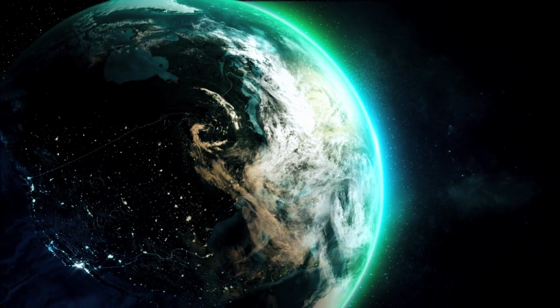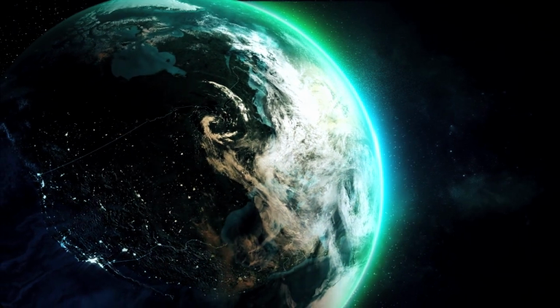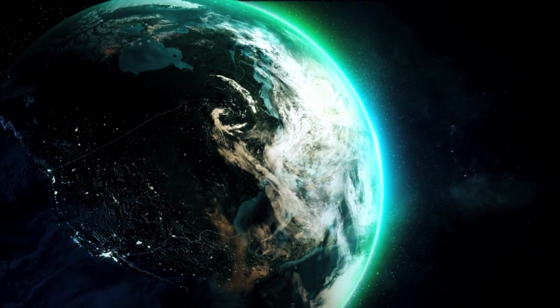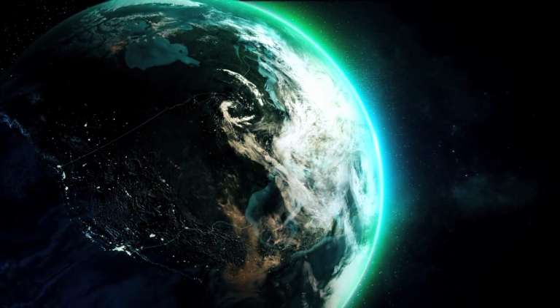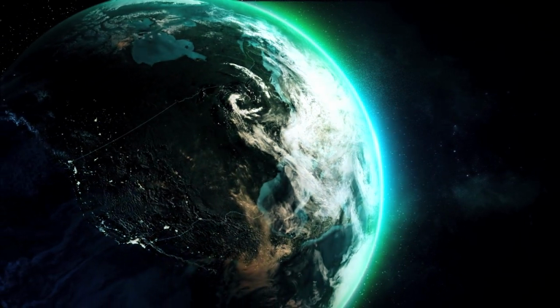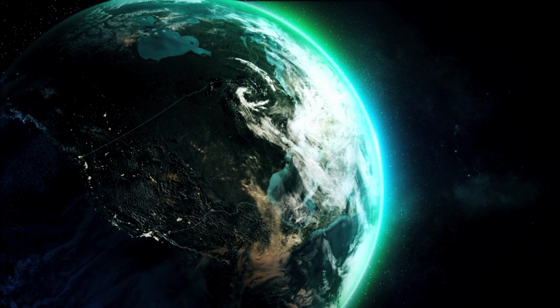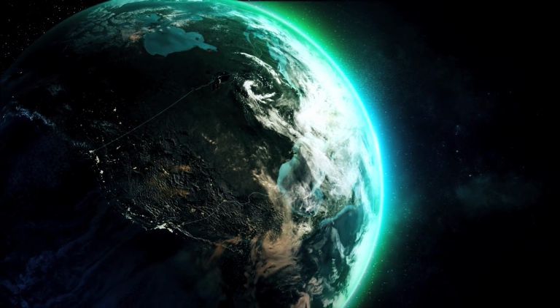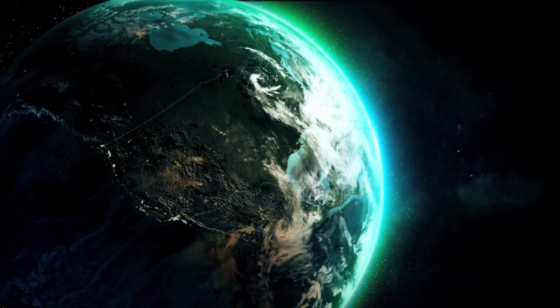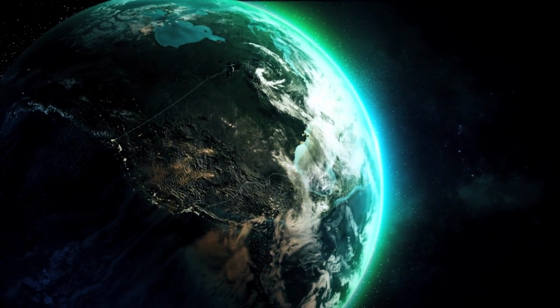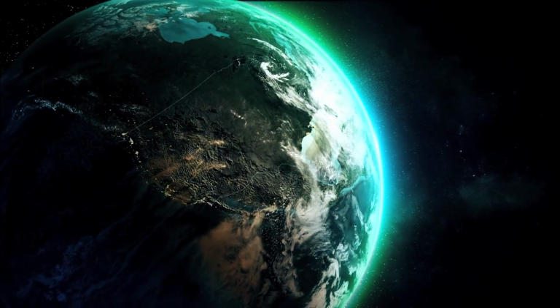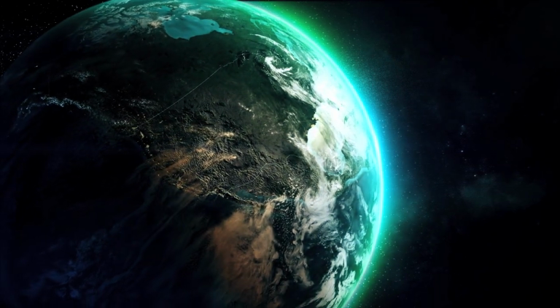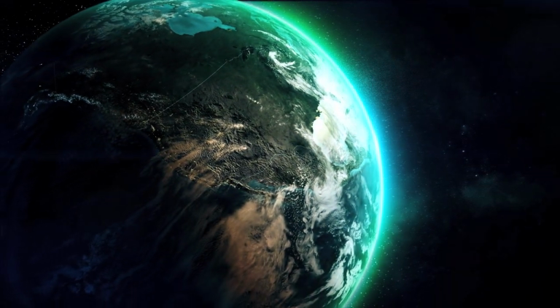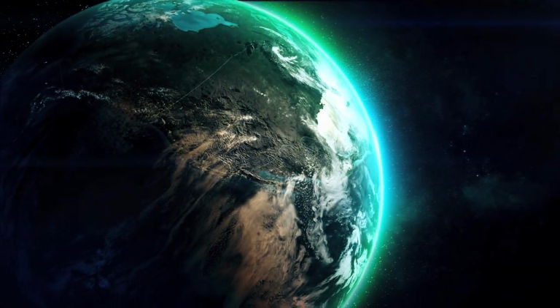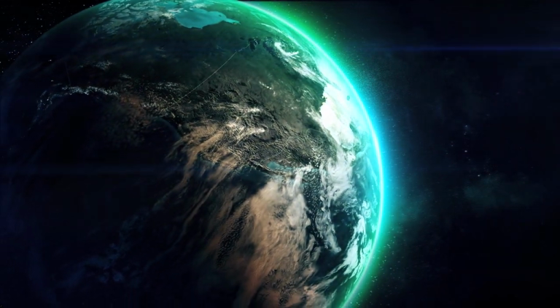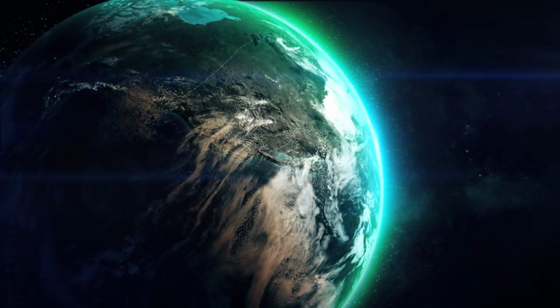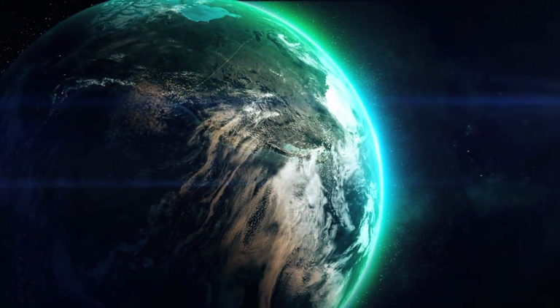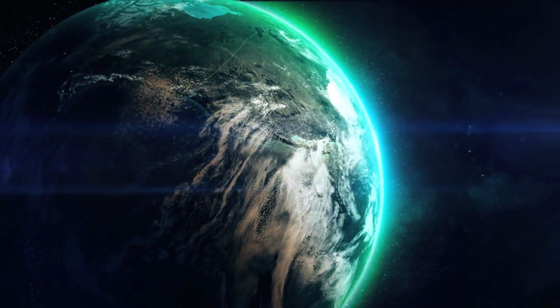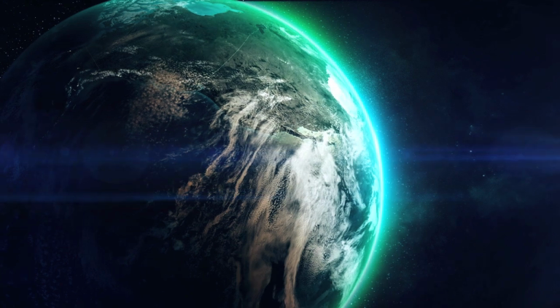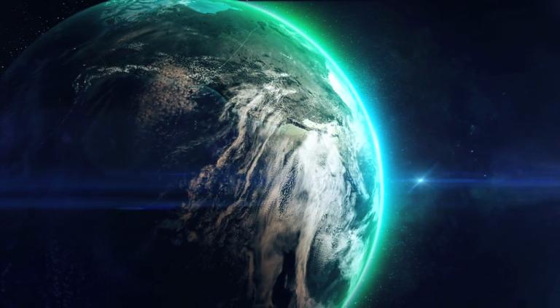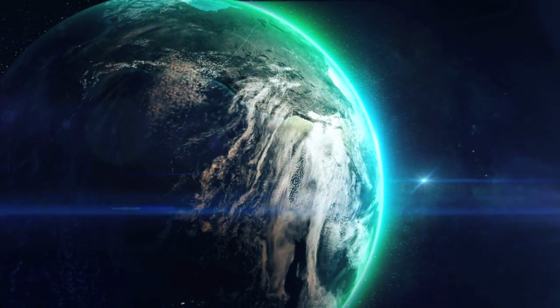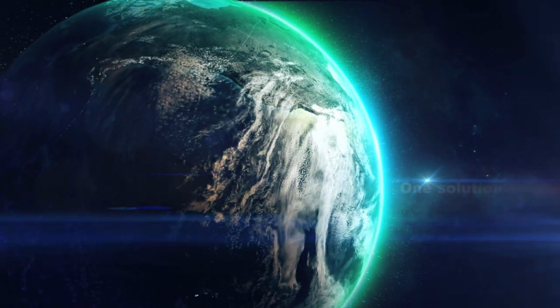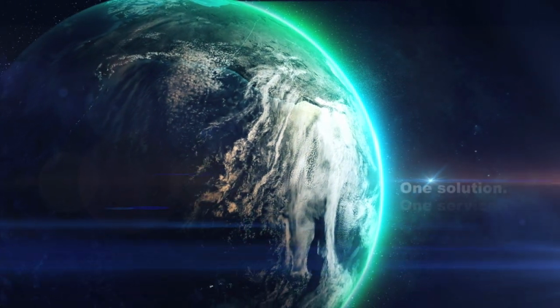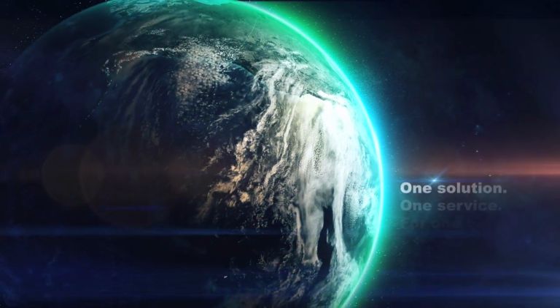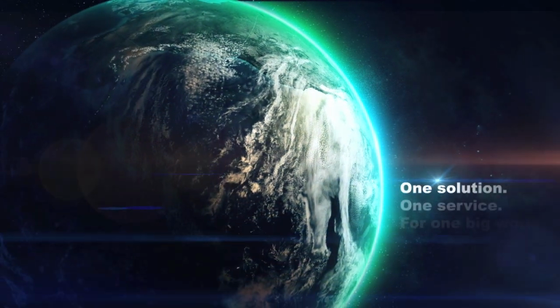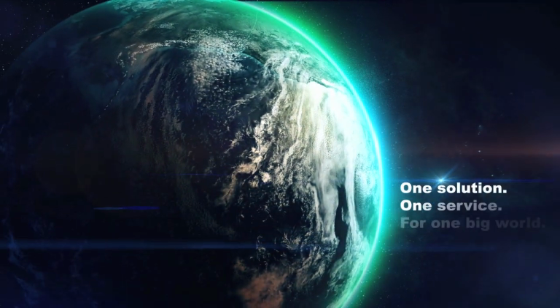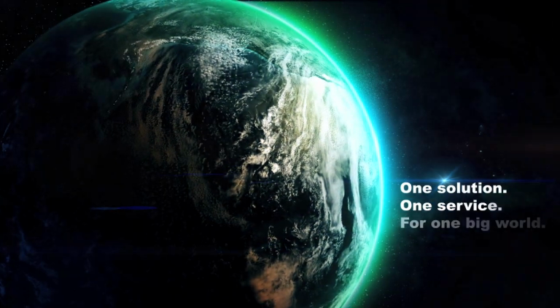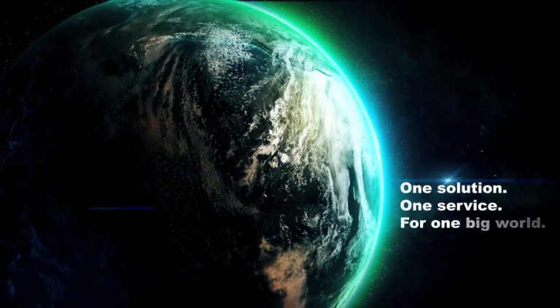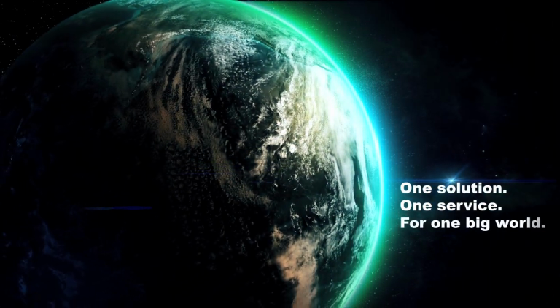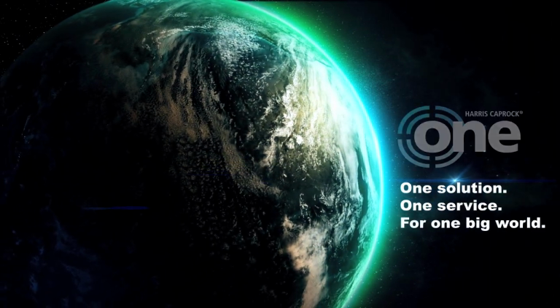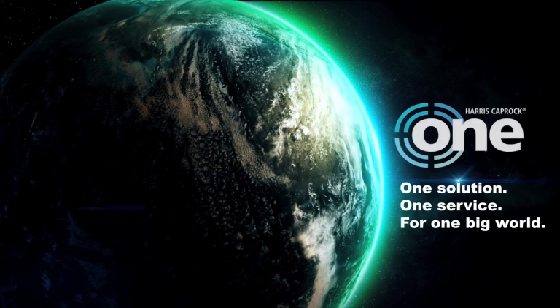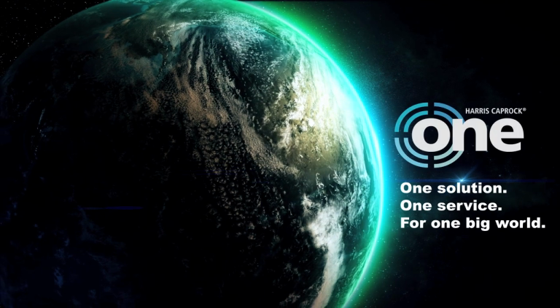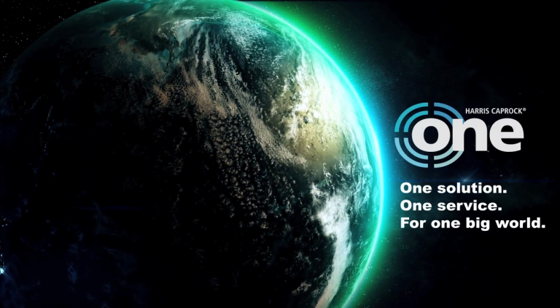Finally, one company has simplified the complex for cruise line operators. For all ocean-going vessels and all communications, there's now one solution, one service, for one big world. Harris Caprock 1.